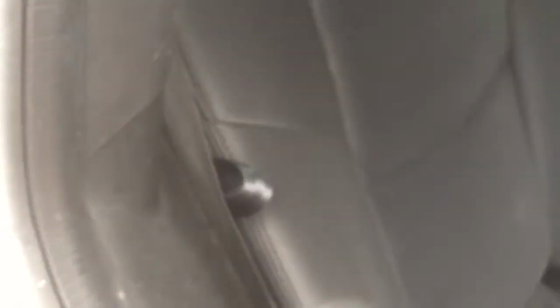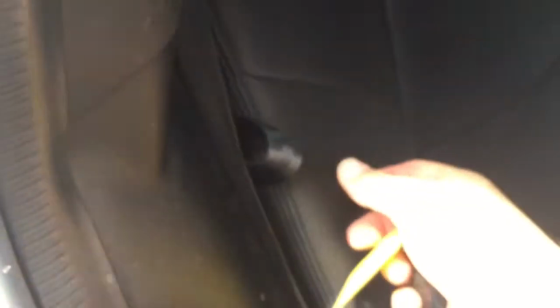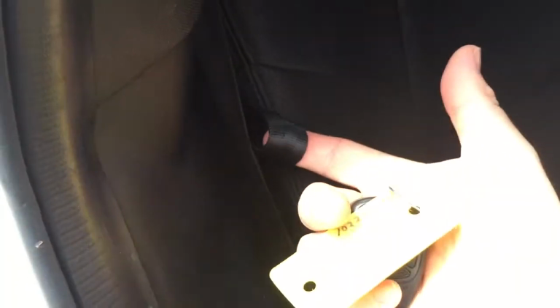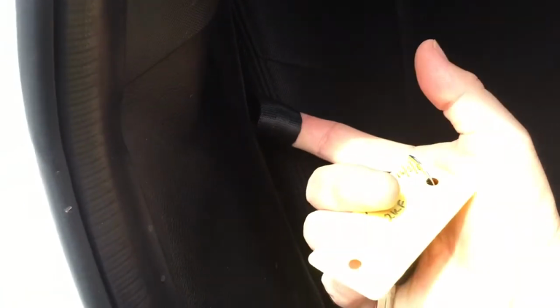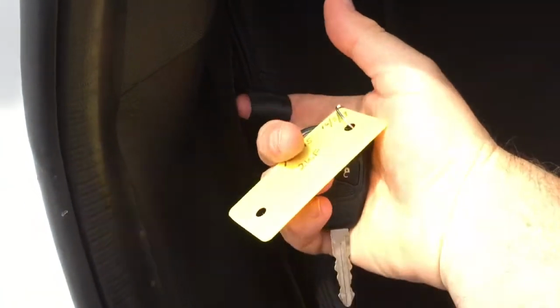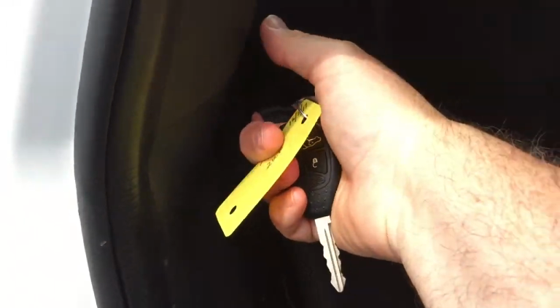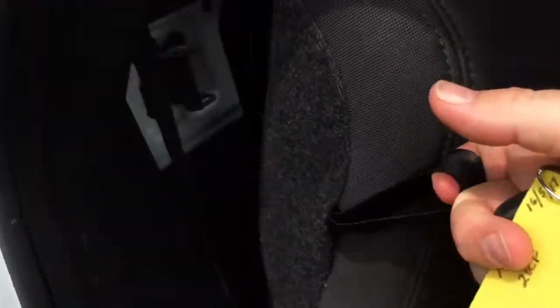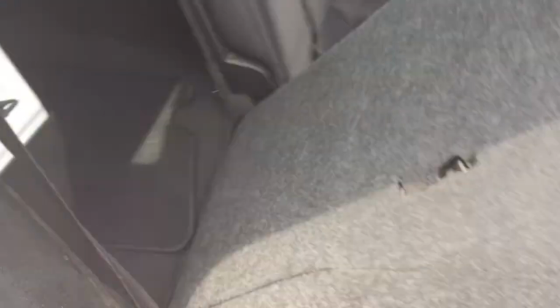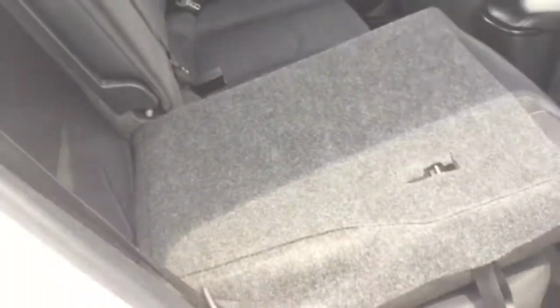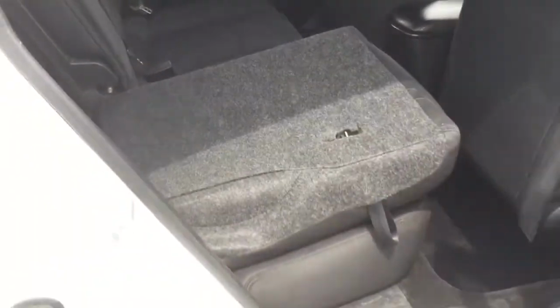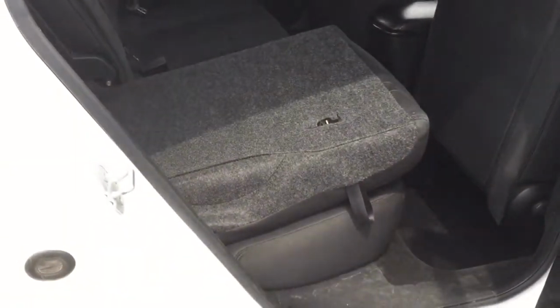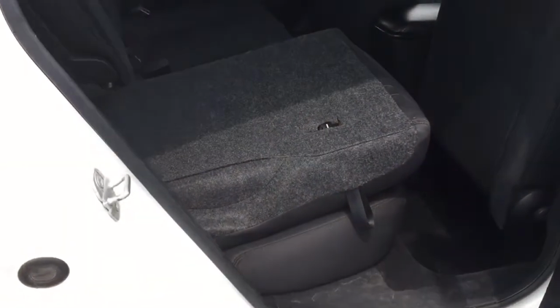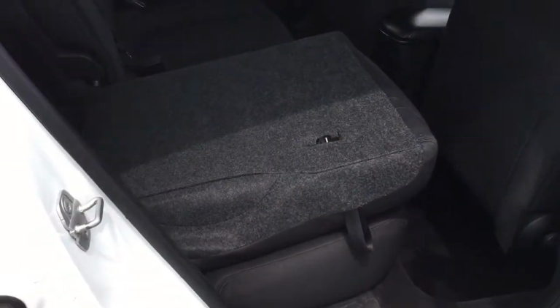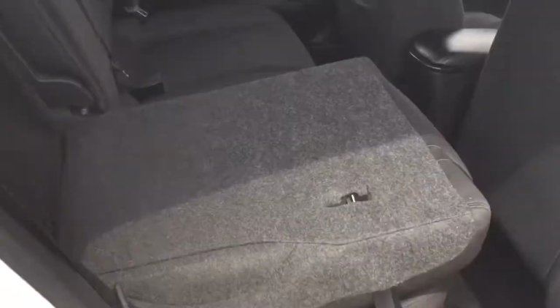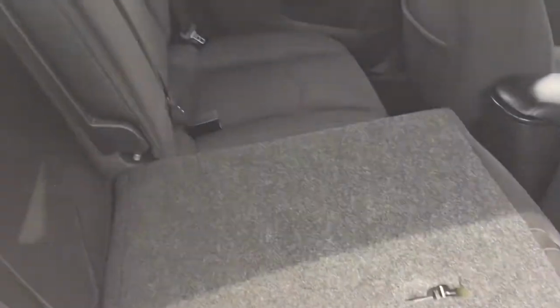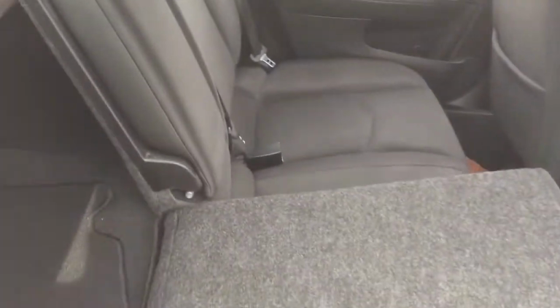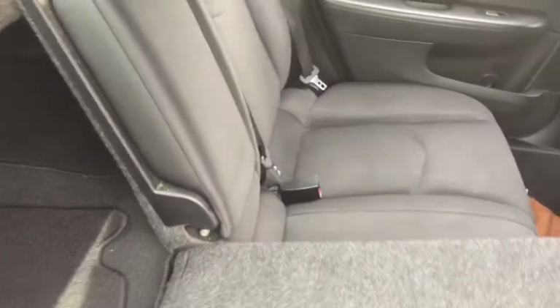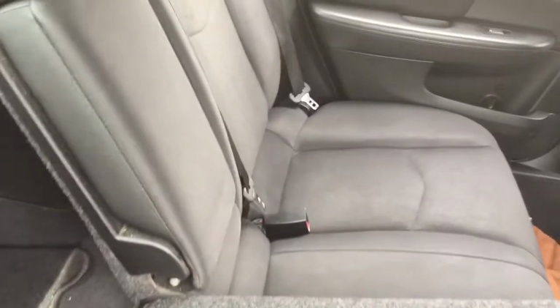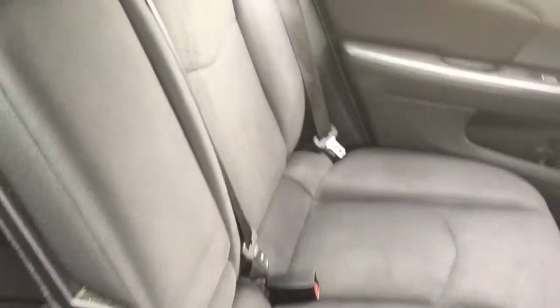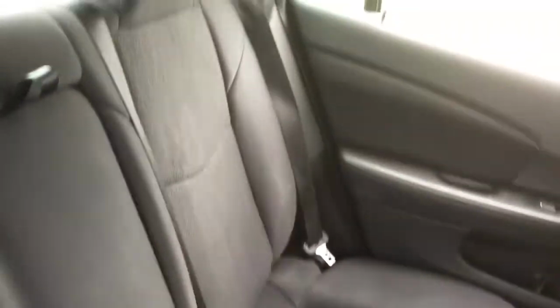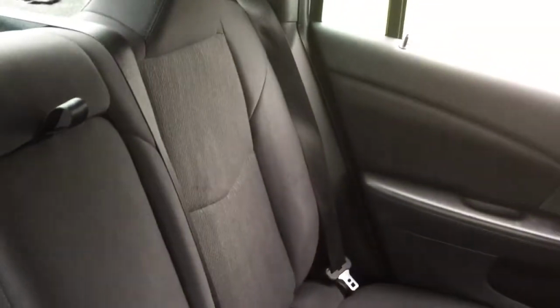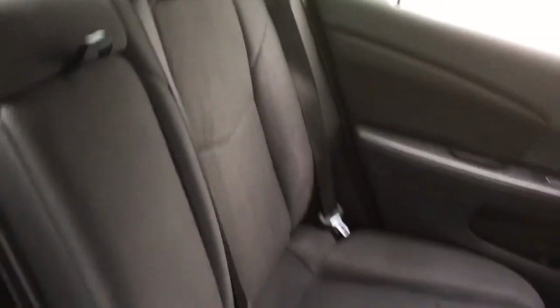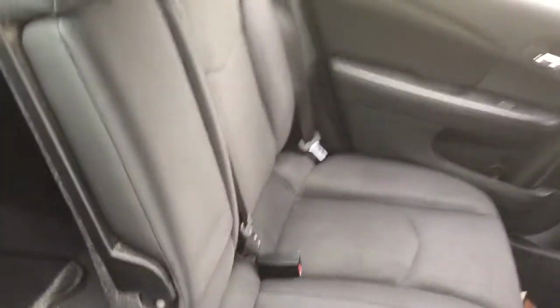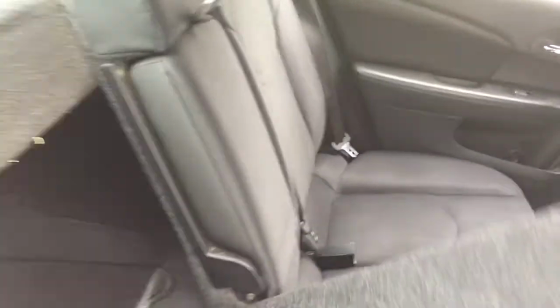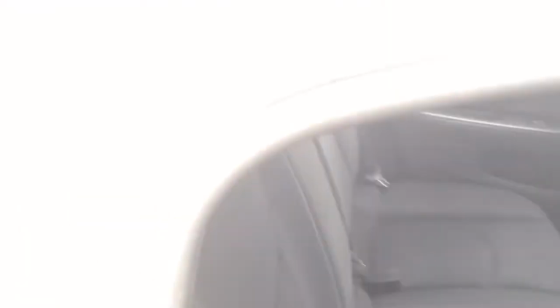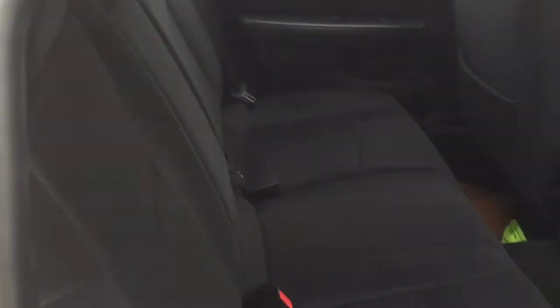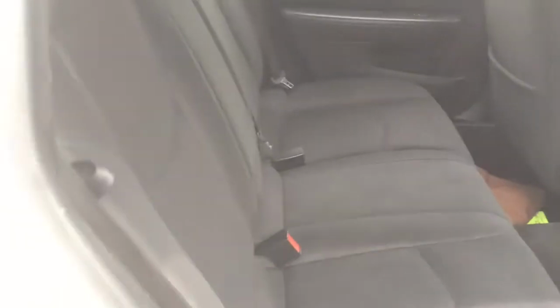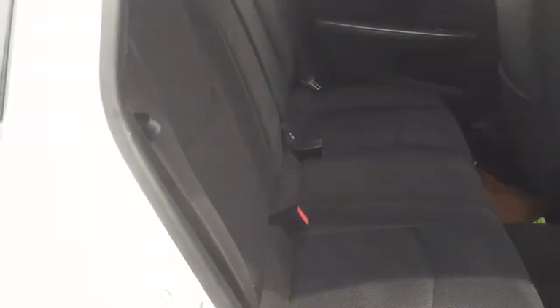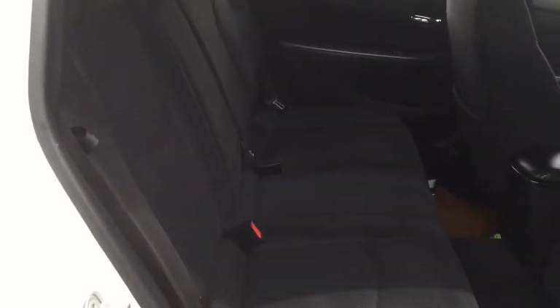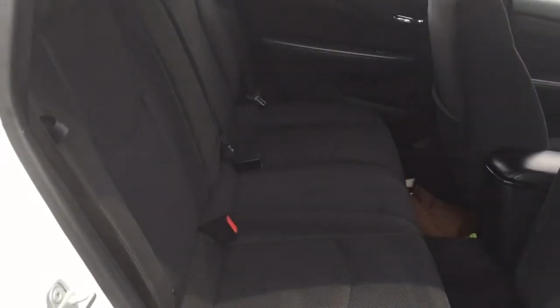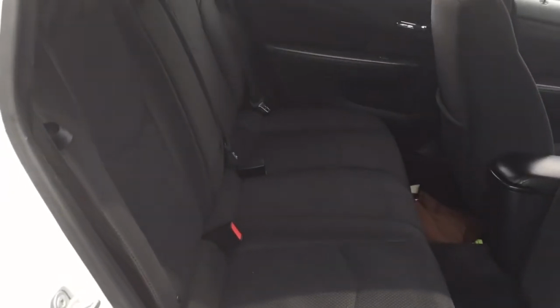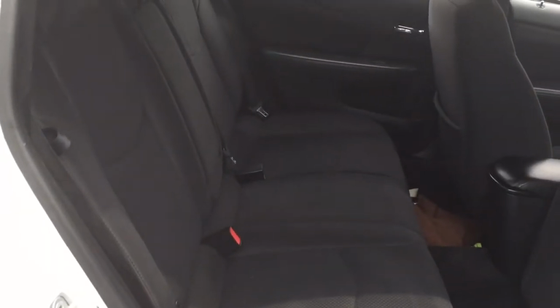And you've got that 60-40 split going on too — very easily done. Just pull on that tether strap and both sides of that 60-40 will come down nice and neat just like that. It's going to give you plenty of opportunities for both cargo and passenger capacity.